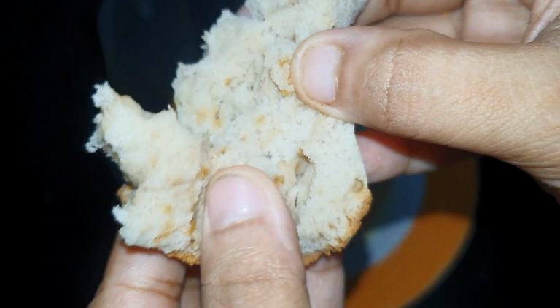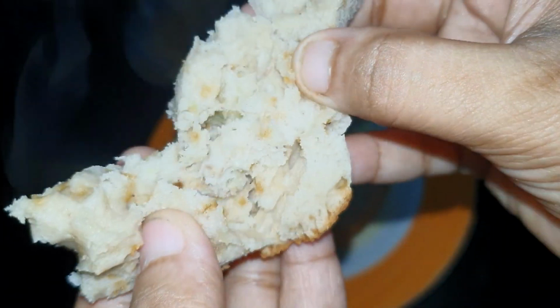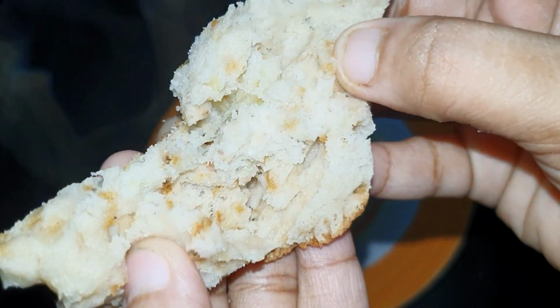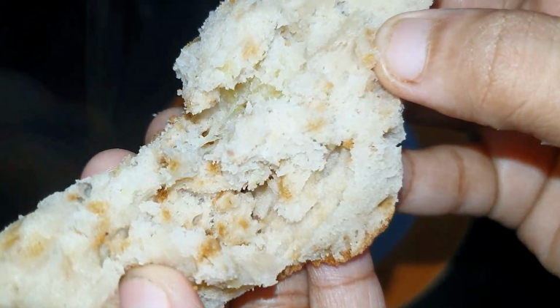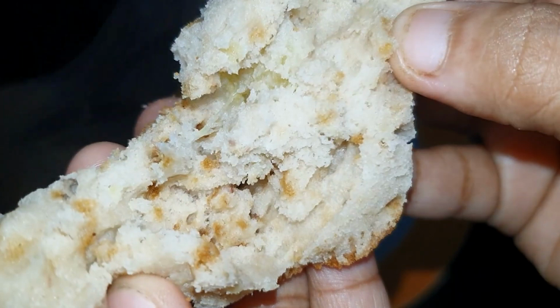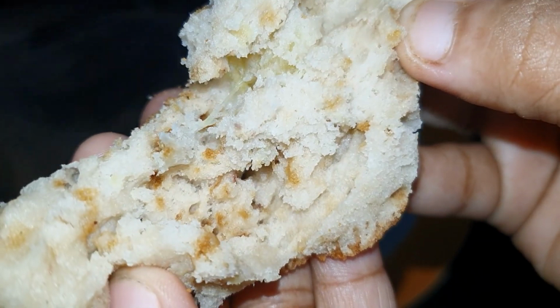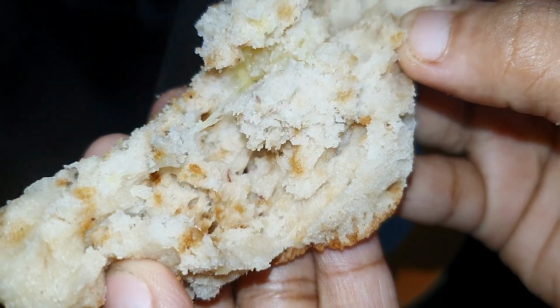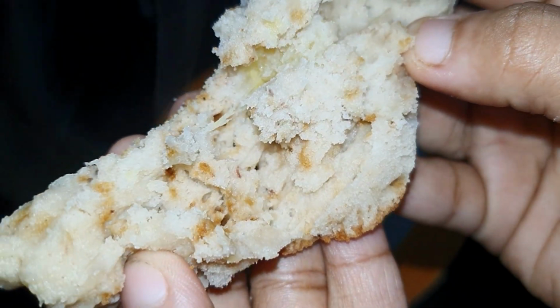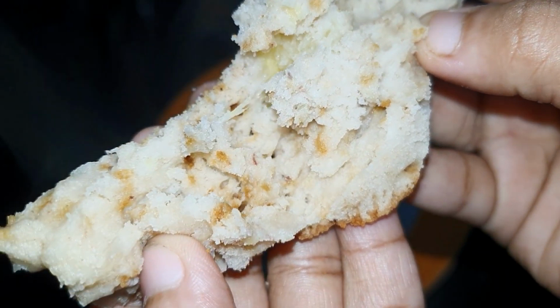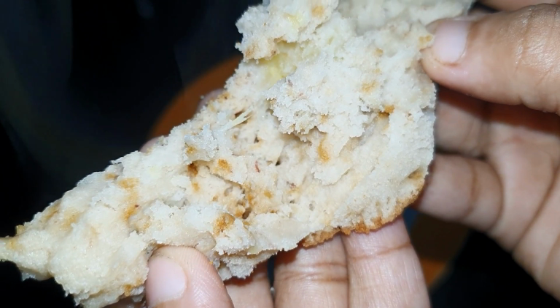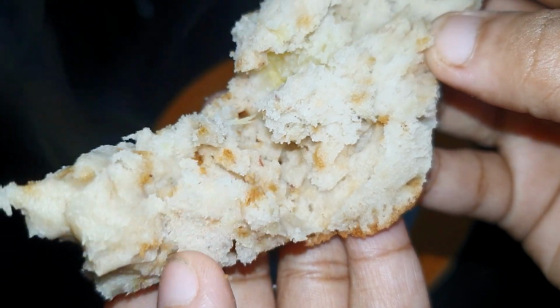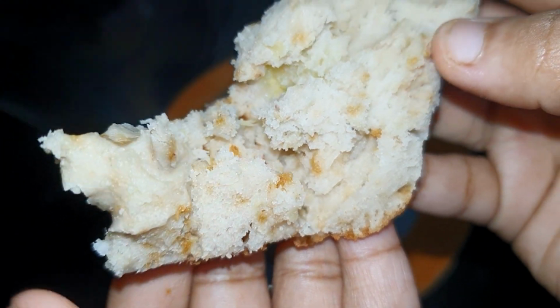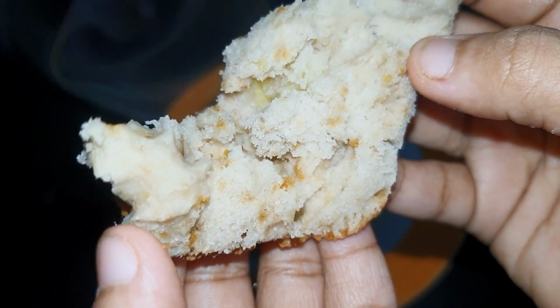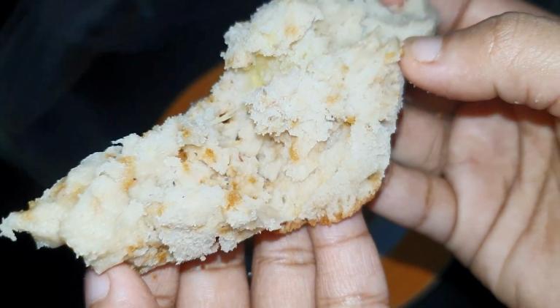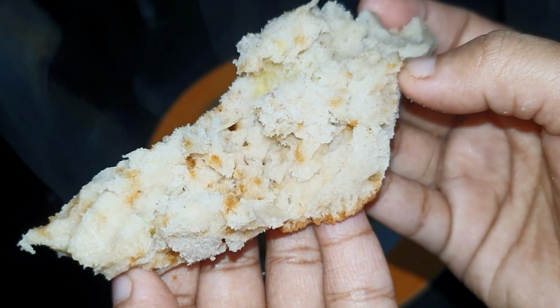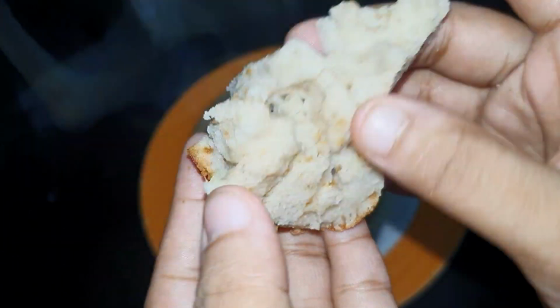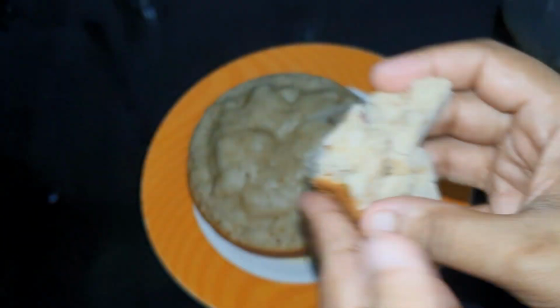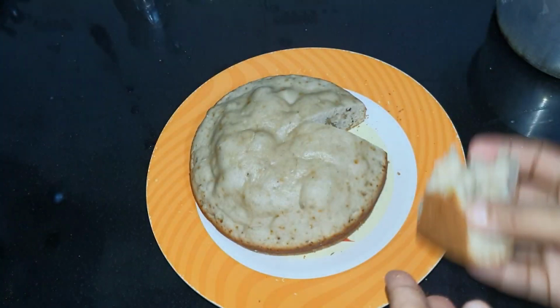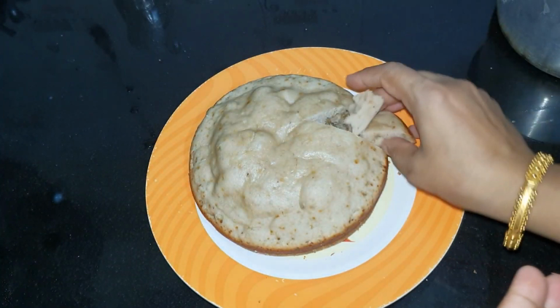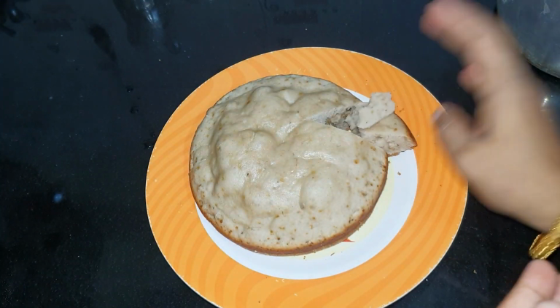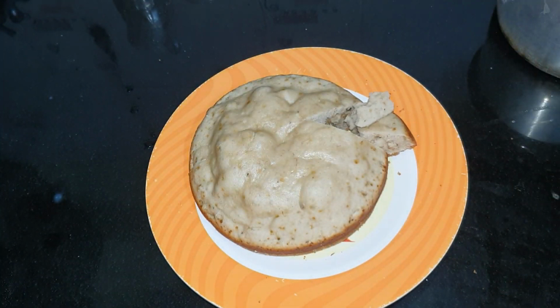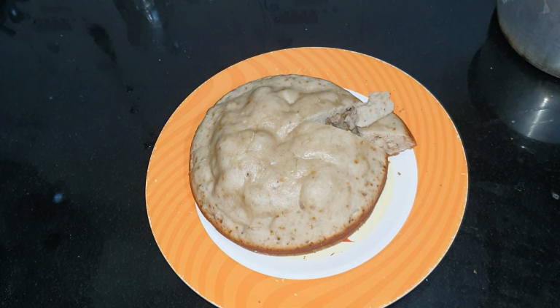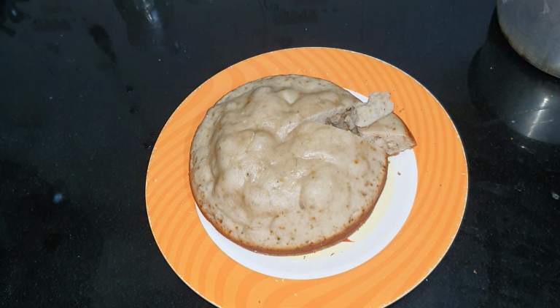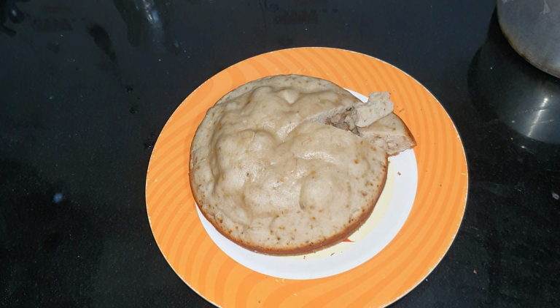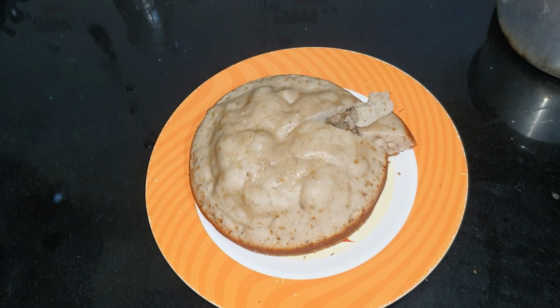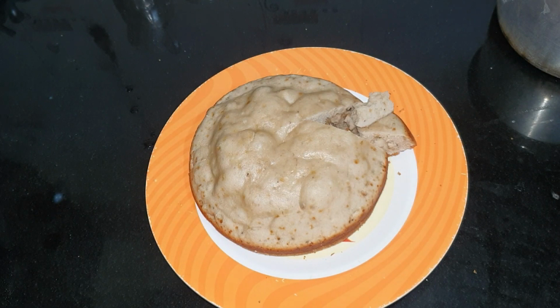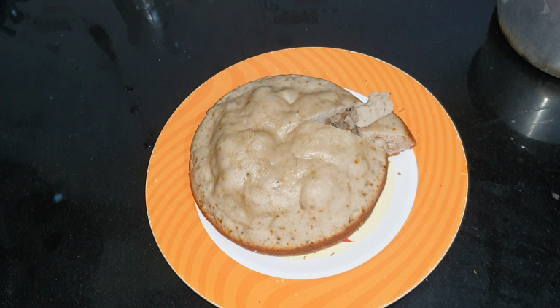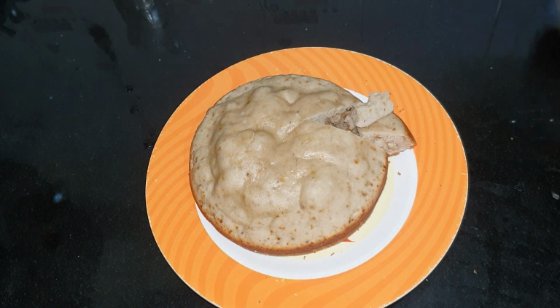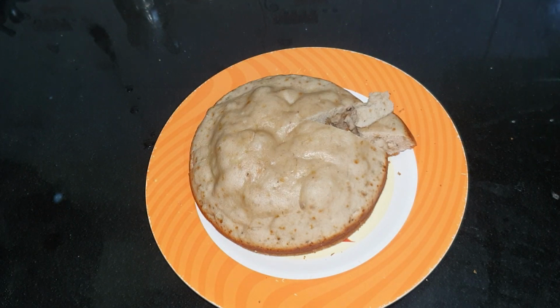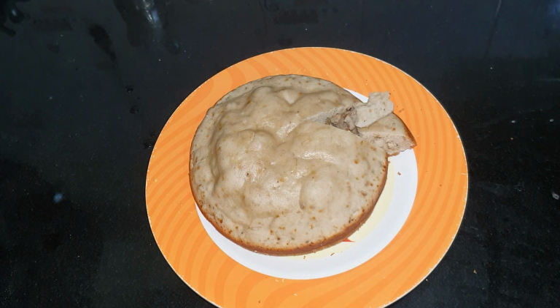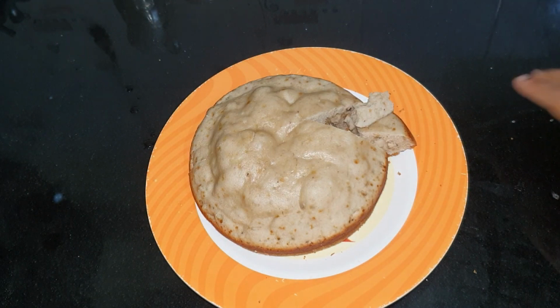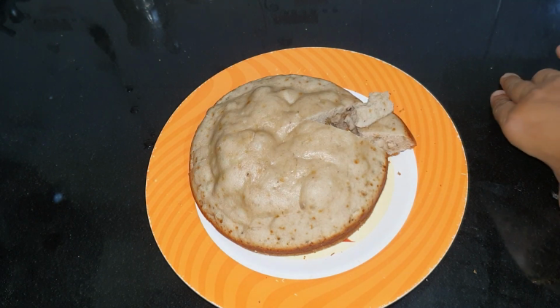We are making butter. If you want to make this cake, I will be happy with this video. Thank you.